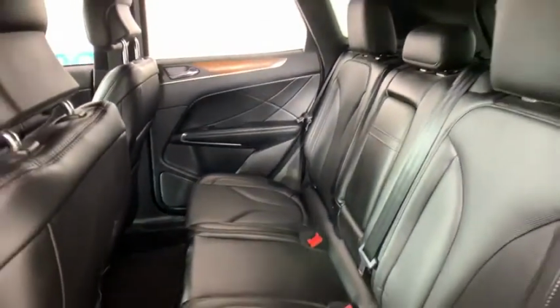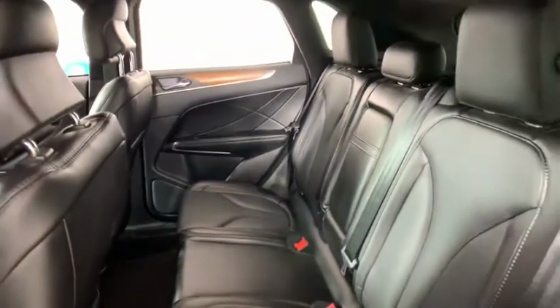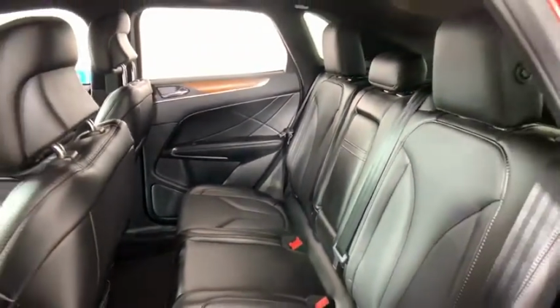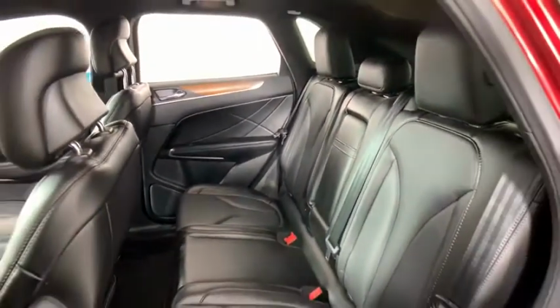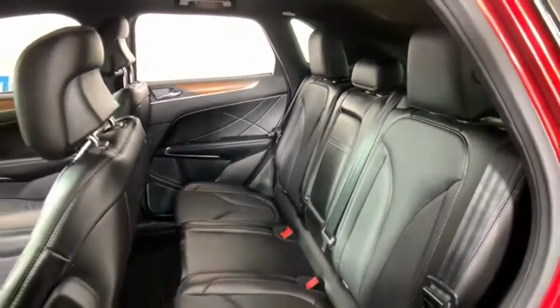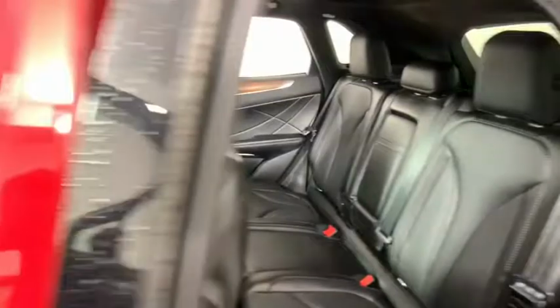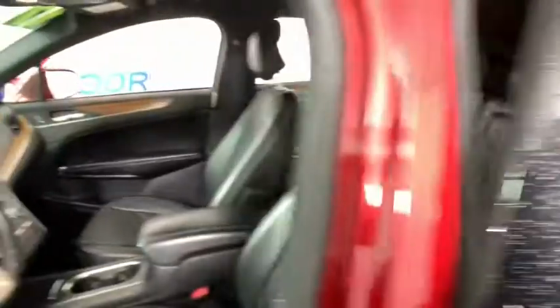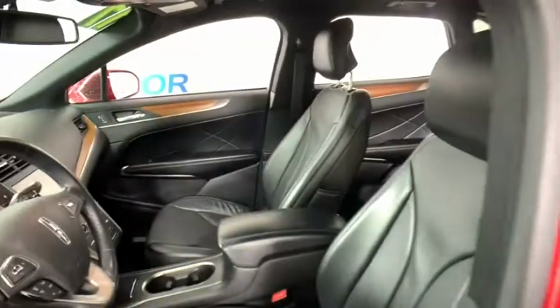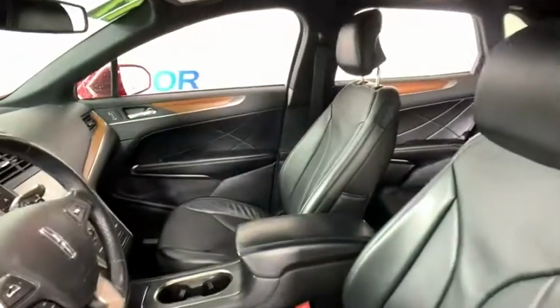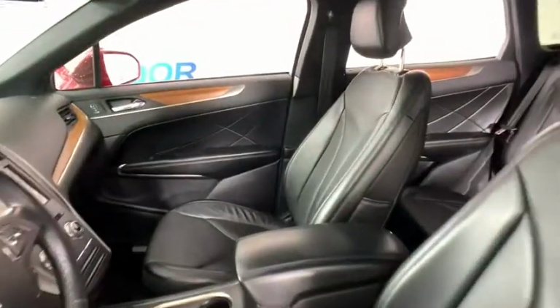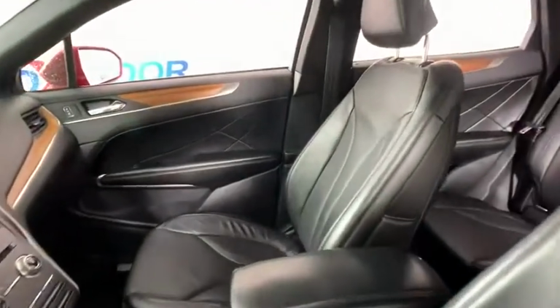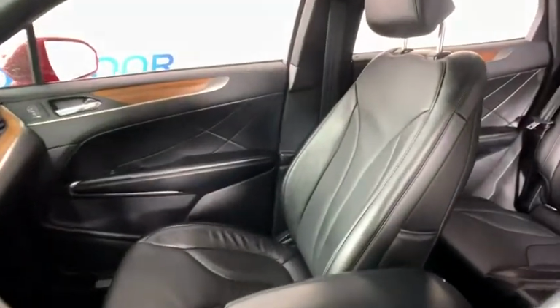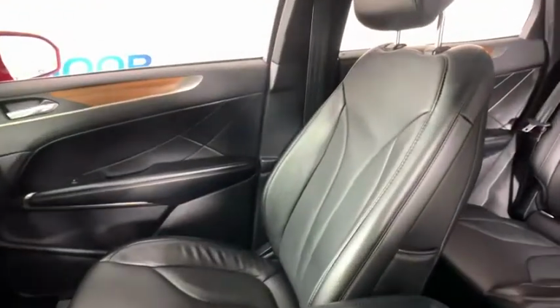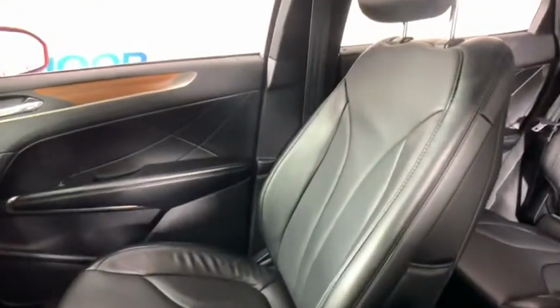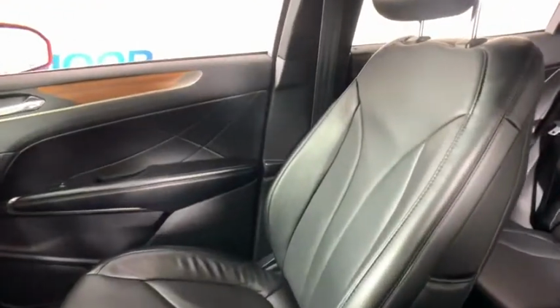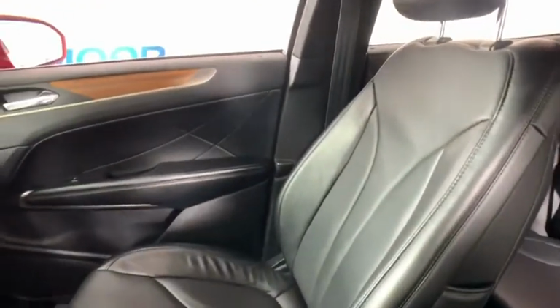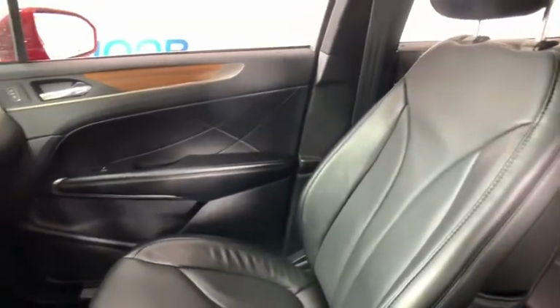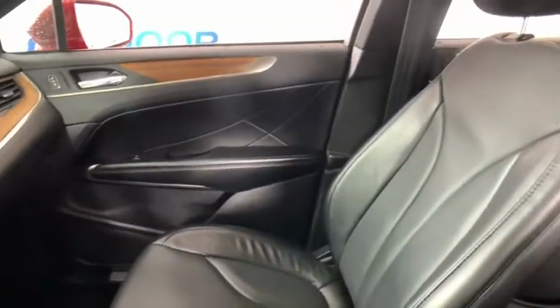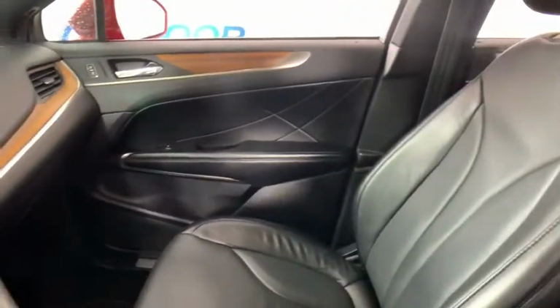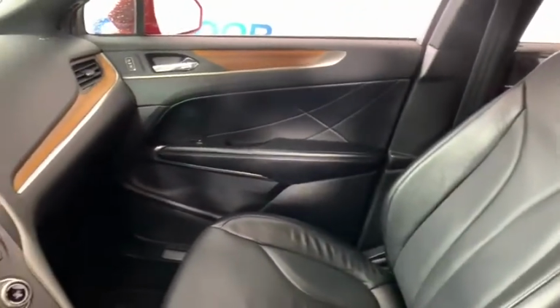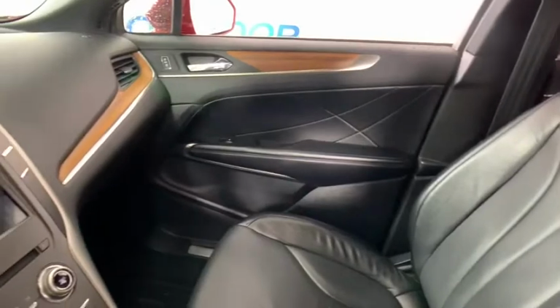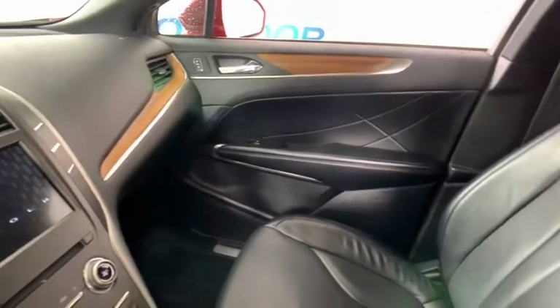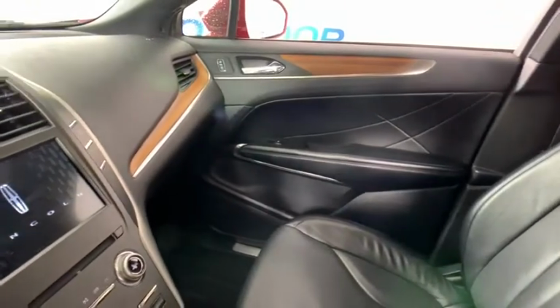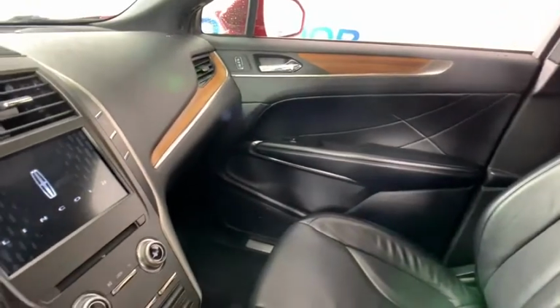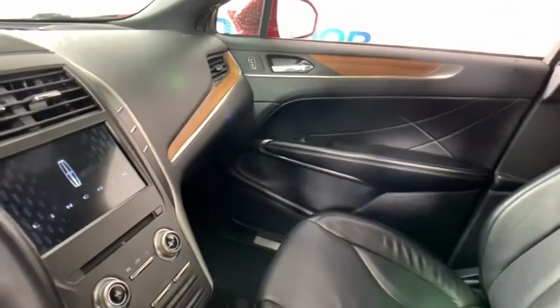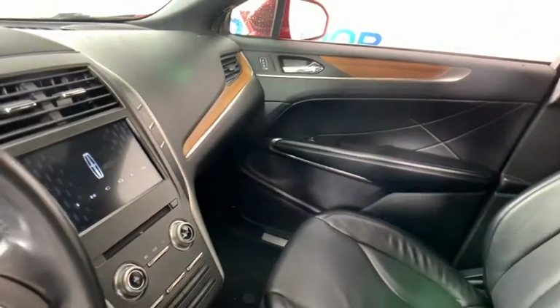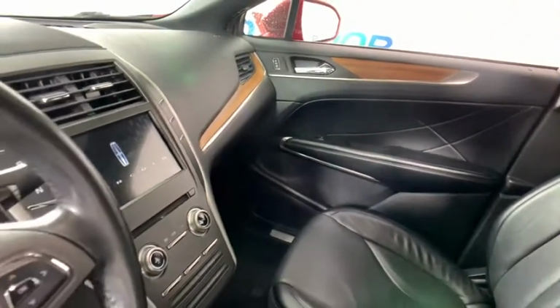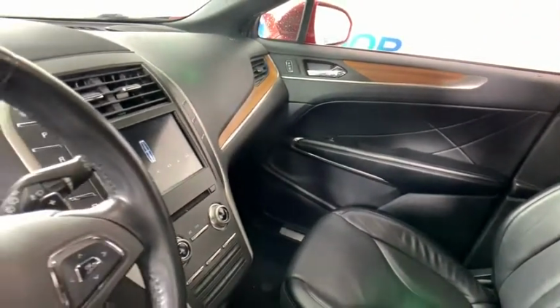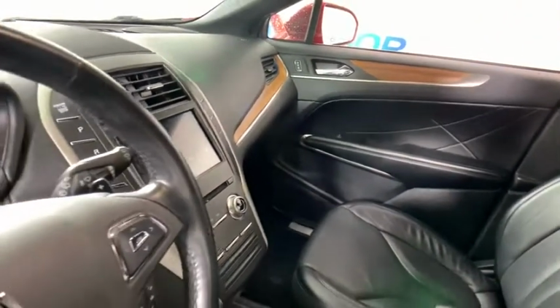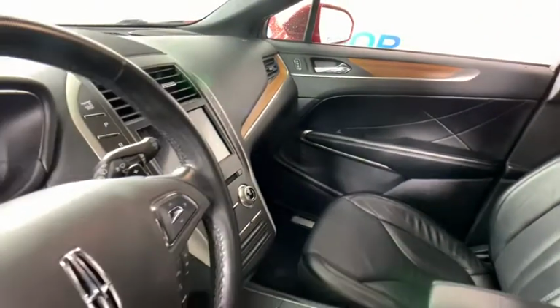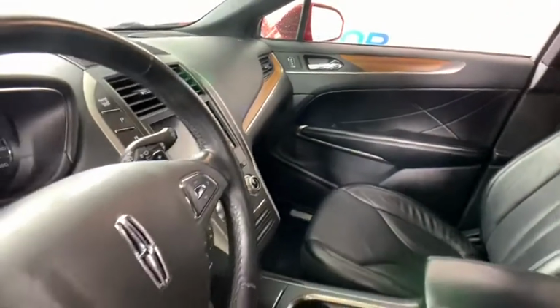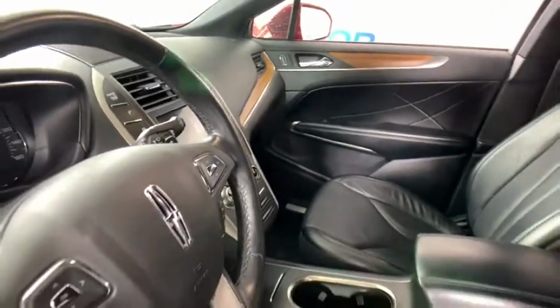Alloy wheels, one owner, four-wheel disc brakes, active suspension system, electronic stability control, rear window defroster, CD player, power windows, compass, security system.